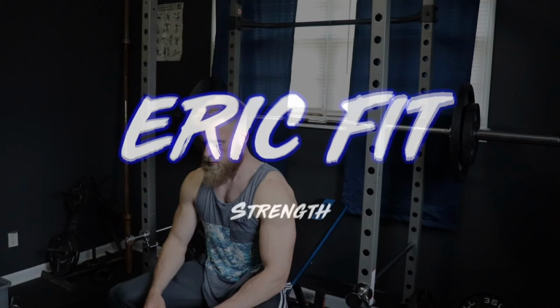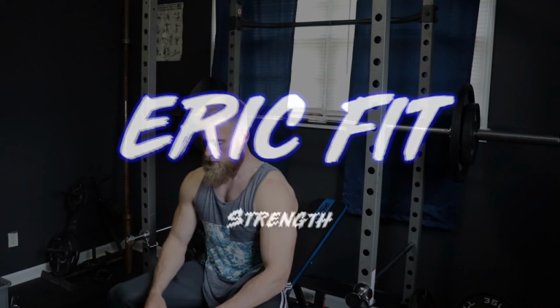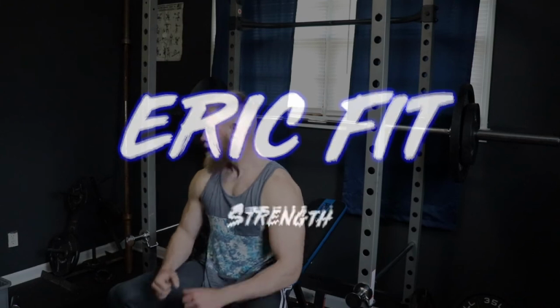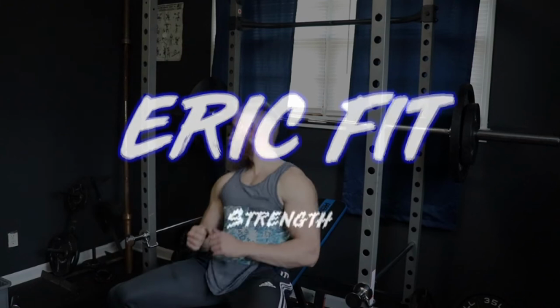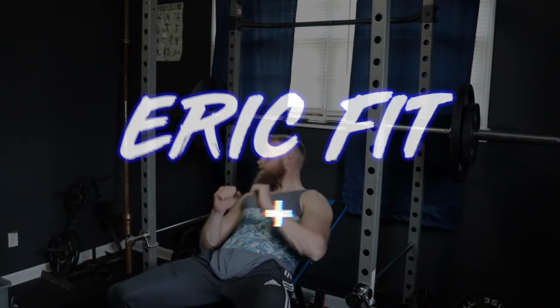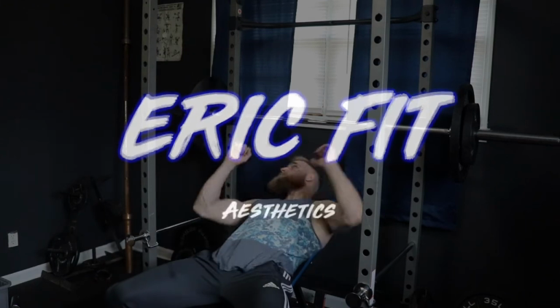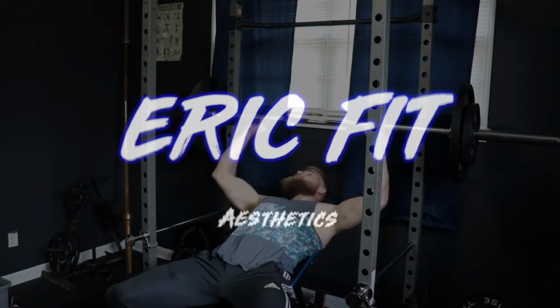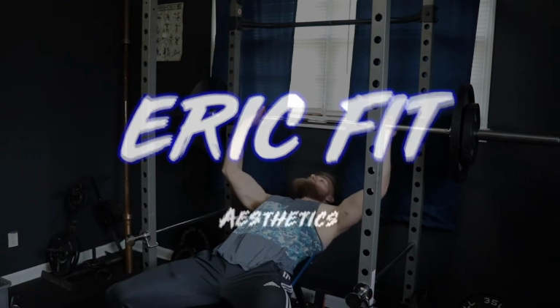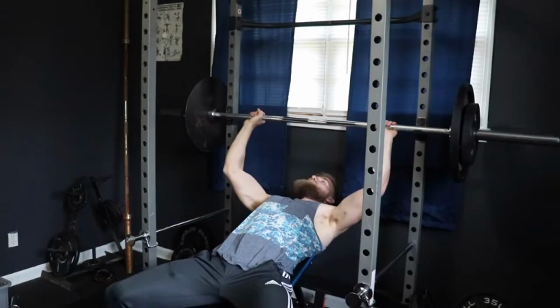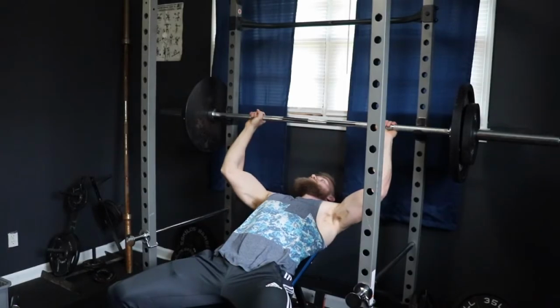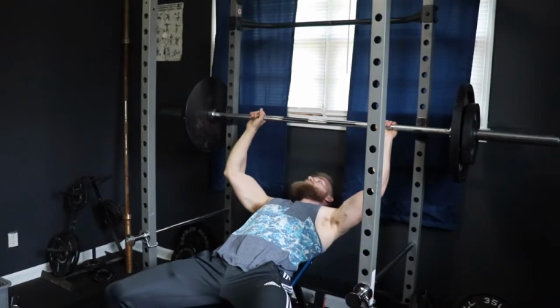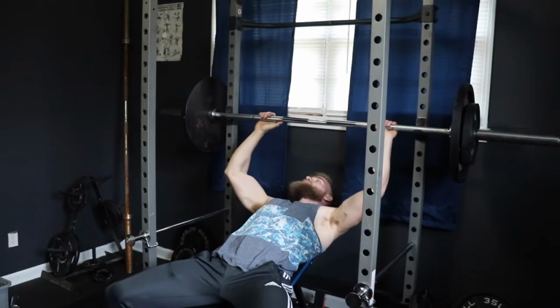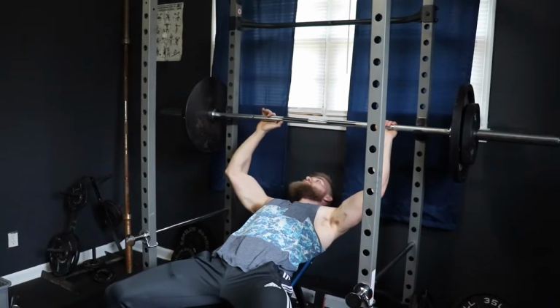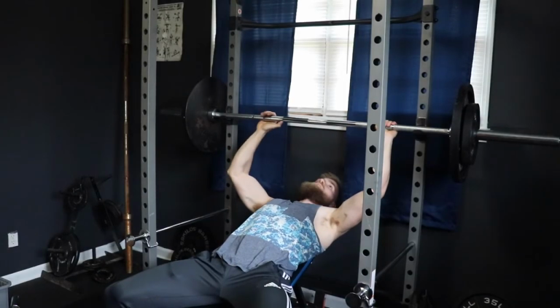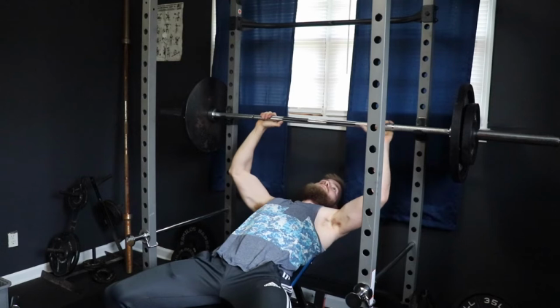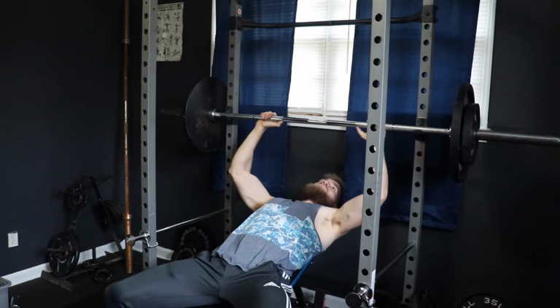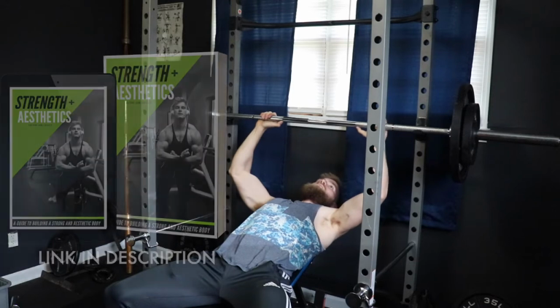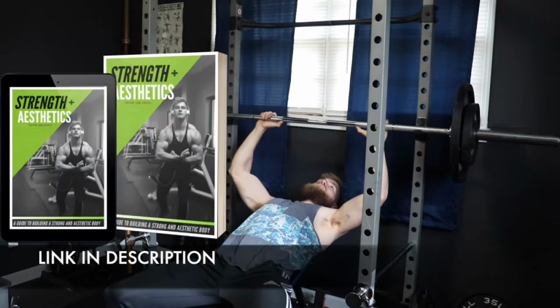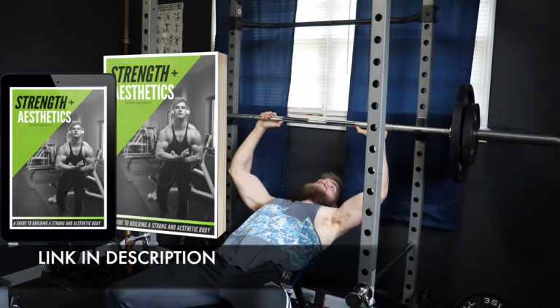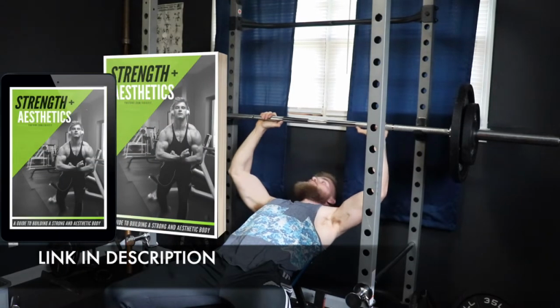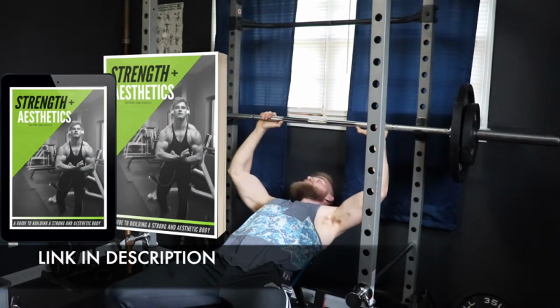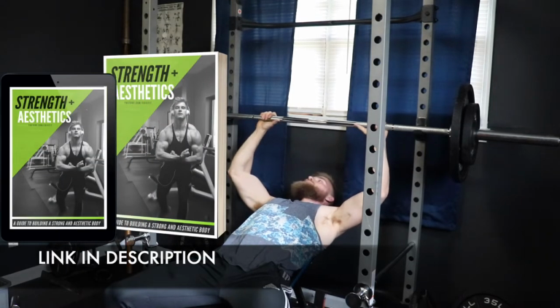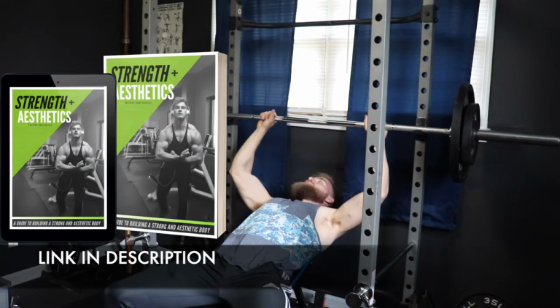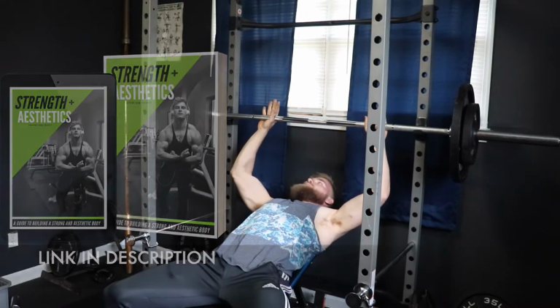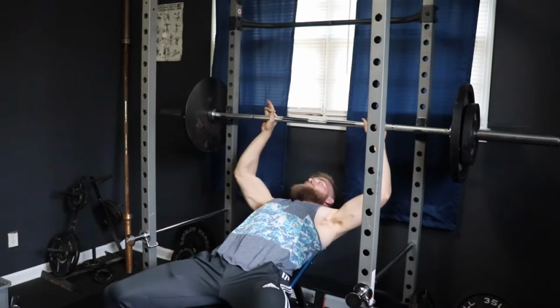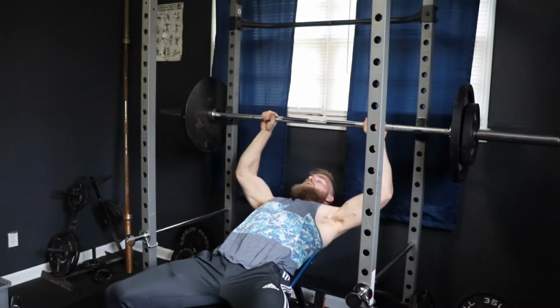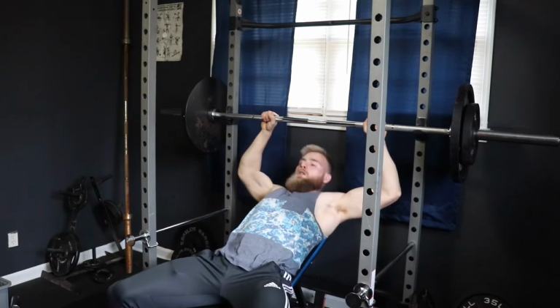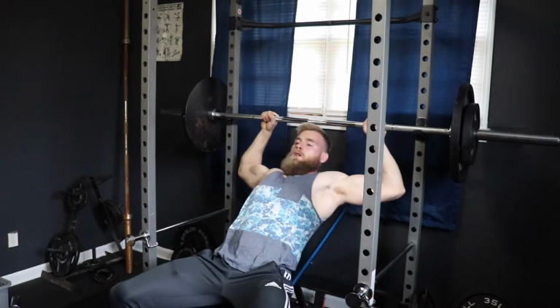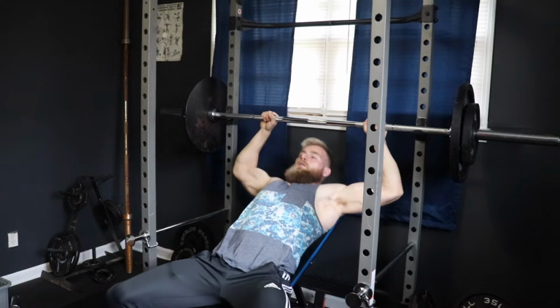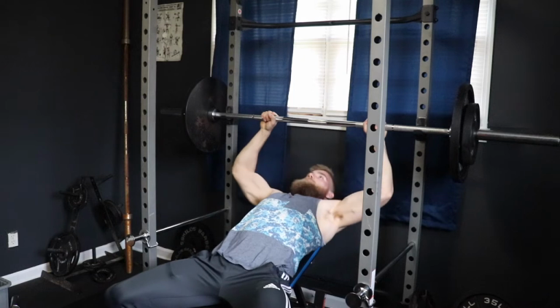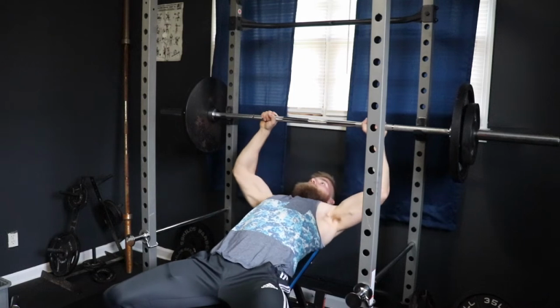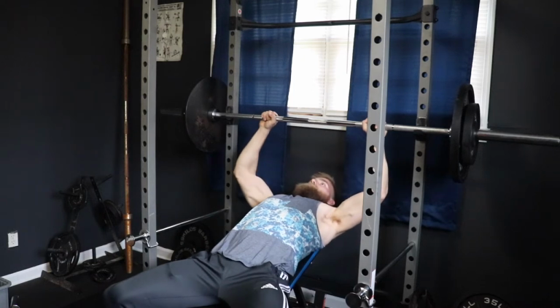What's up YouTube? In this video, I'm going to take you through an upper body workout from my new ebook, Strength Plus Aesthetics. To perform this workout, you will only need access to a squat rack, barbell, and free weights.